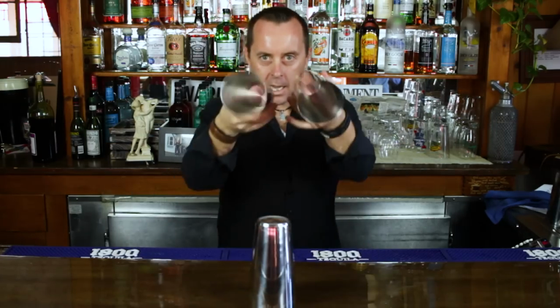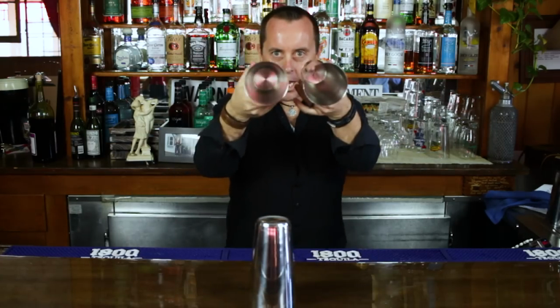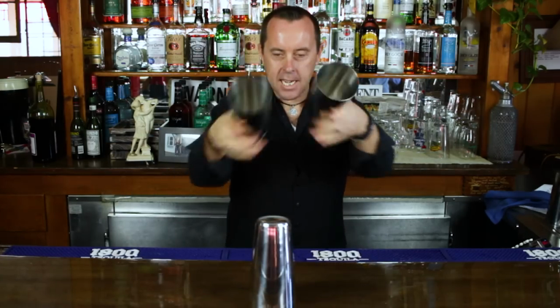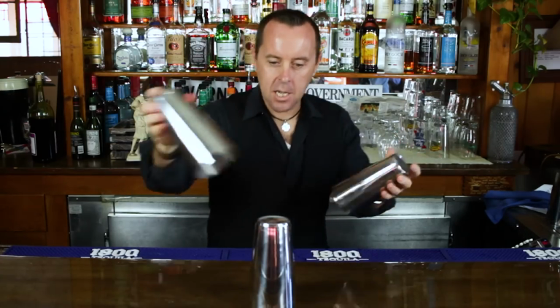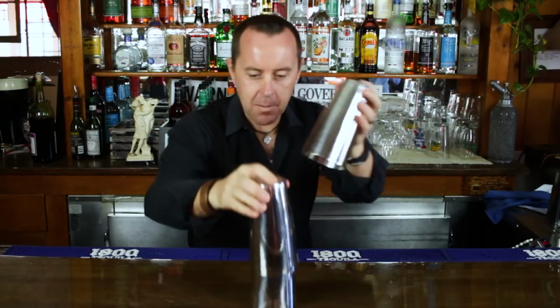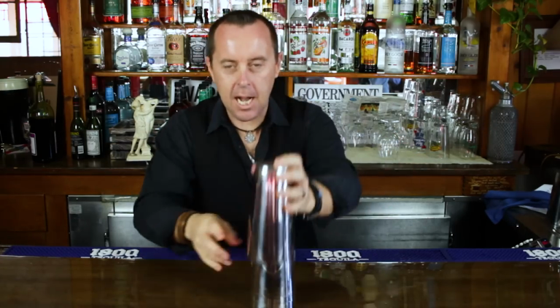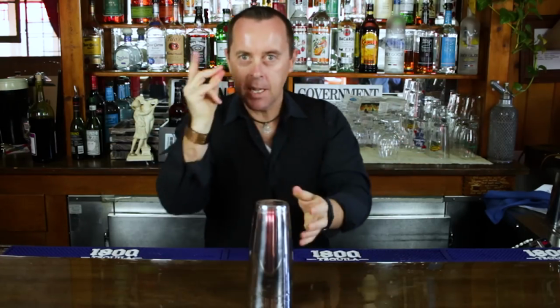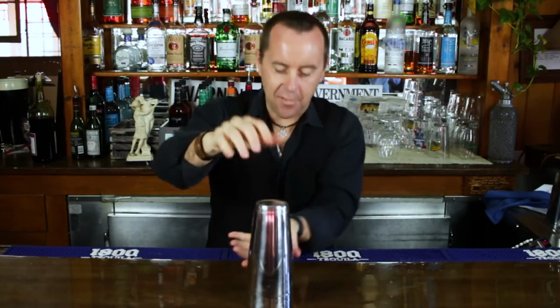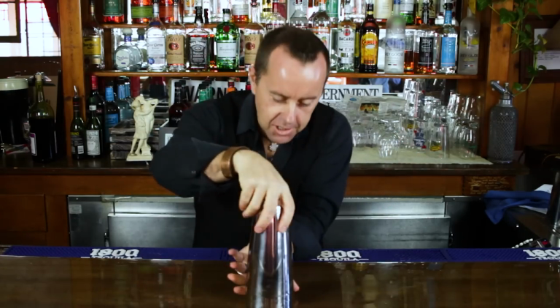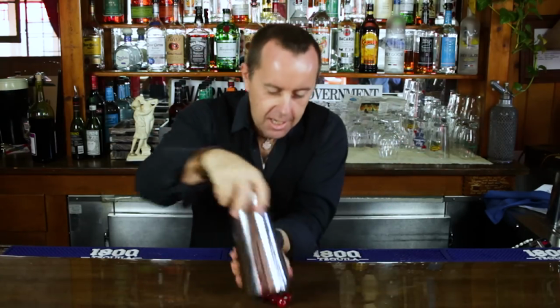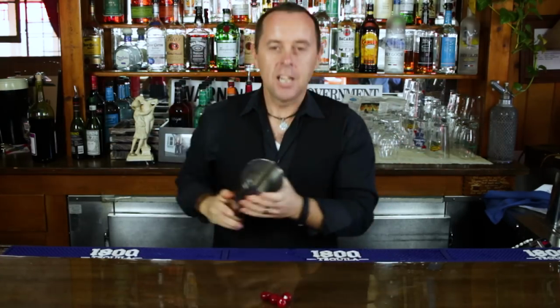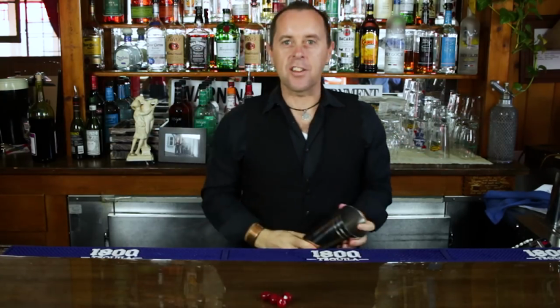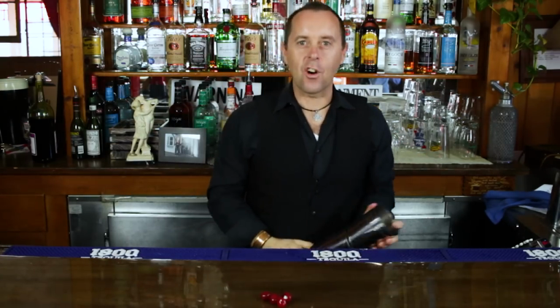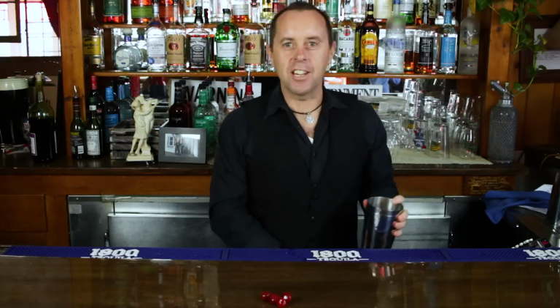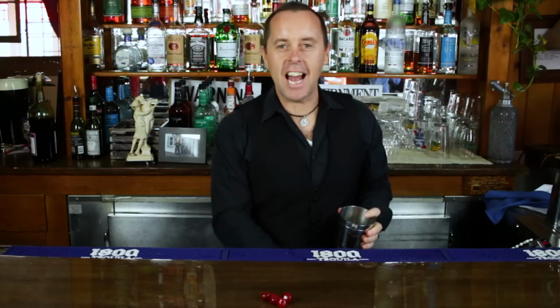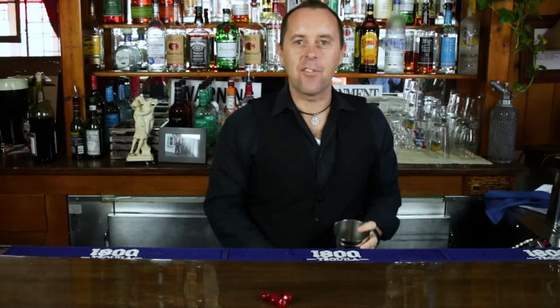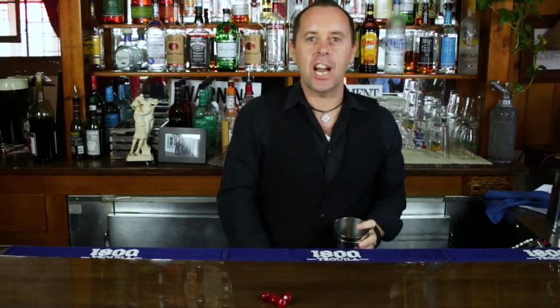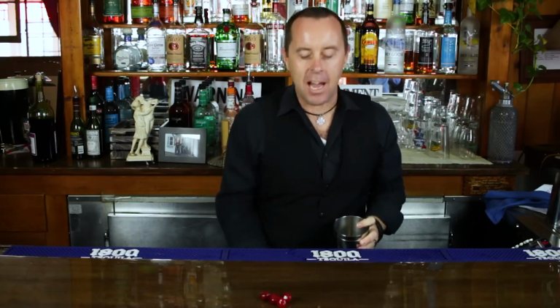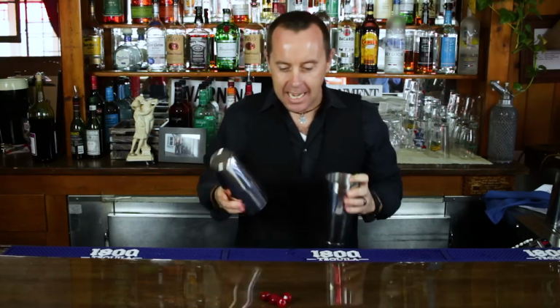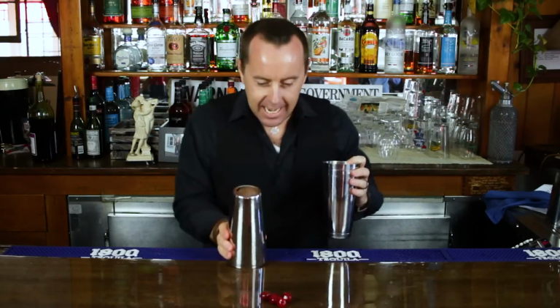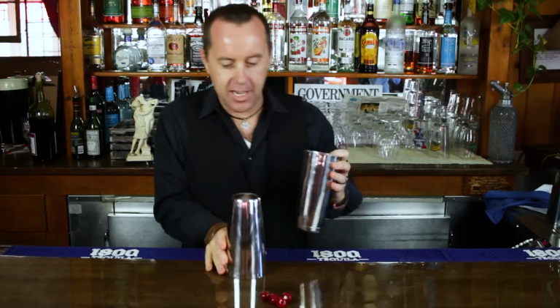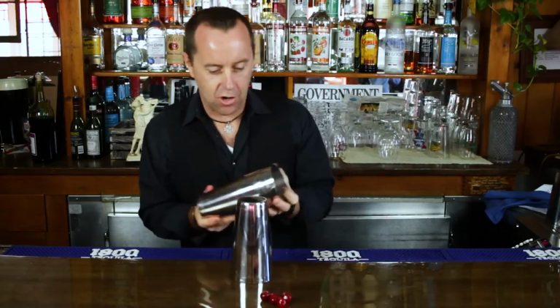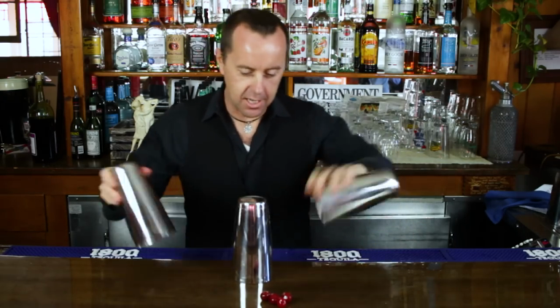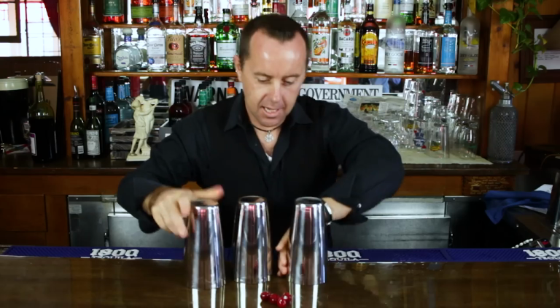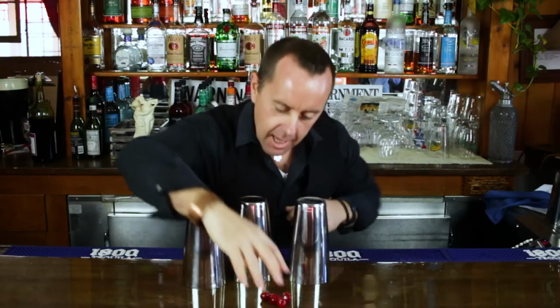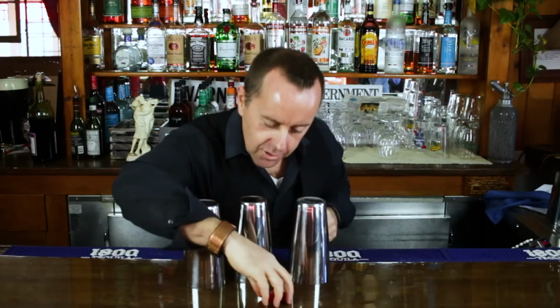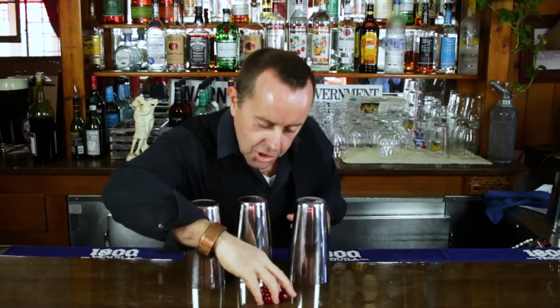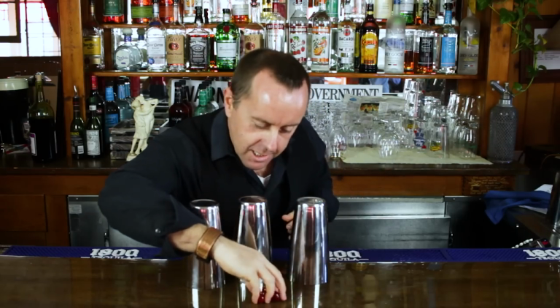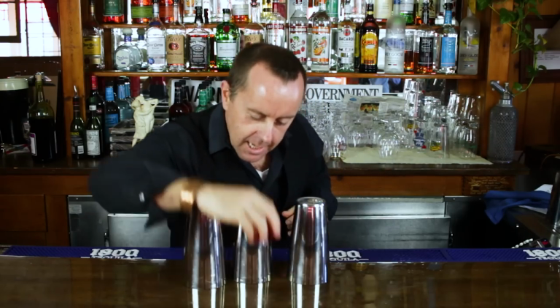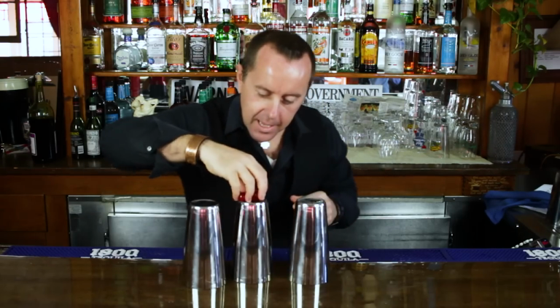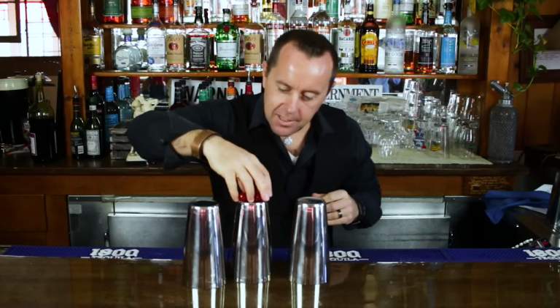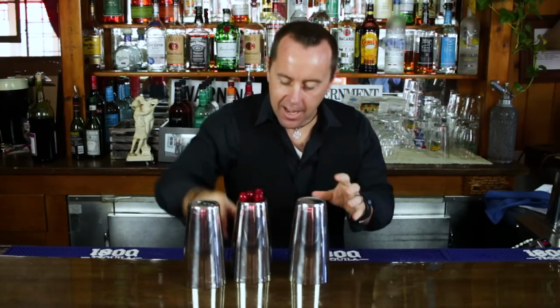Last two shaker tins, put them on top, snap our fingers, turn it into four cherries. There you have it, four cherries. Now let's see if we can turn those four cherries into five.